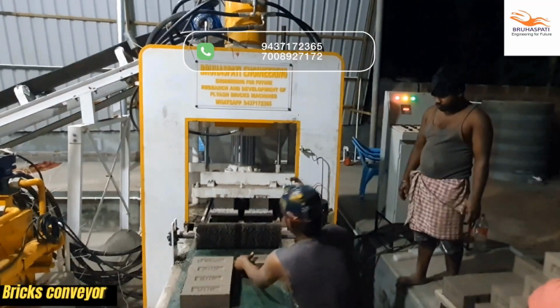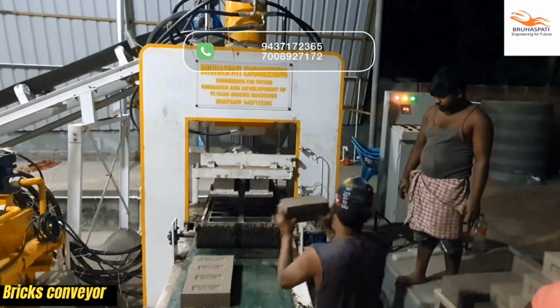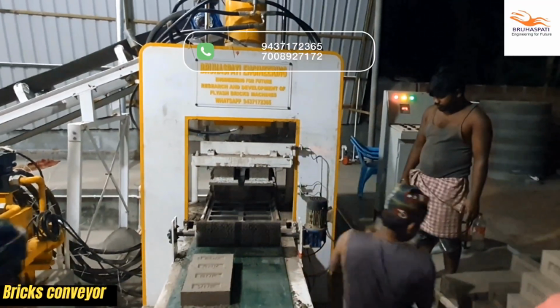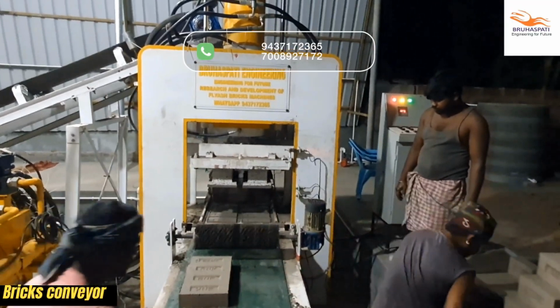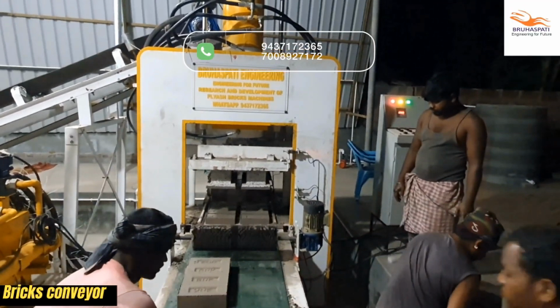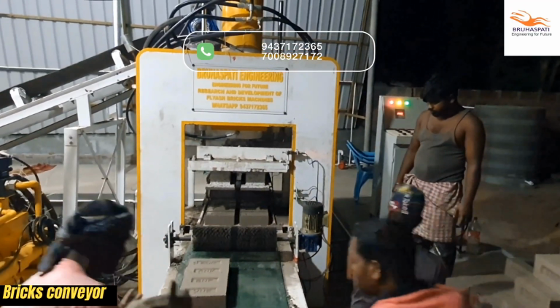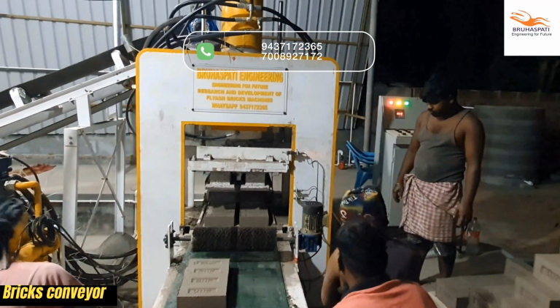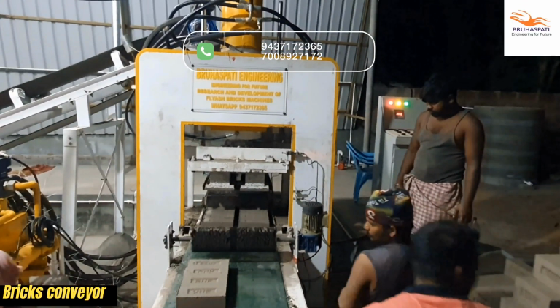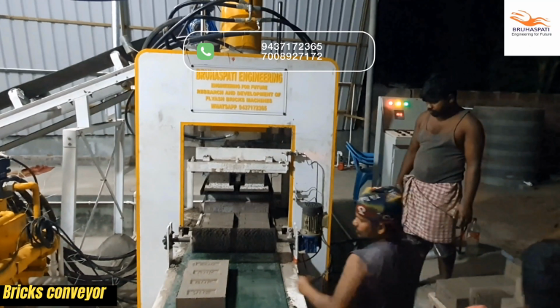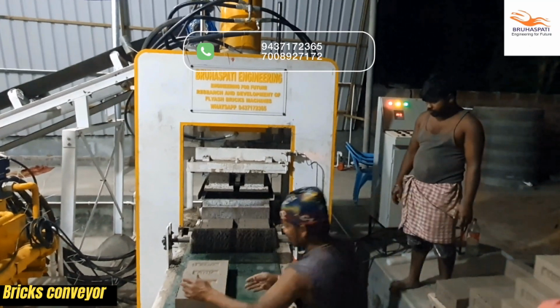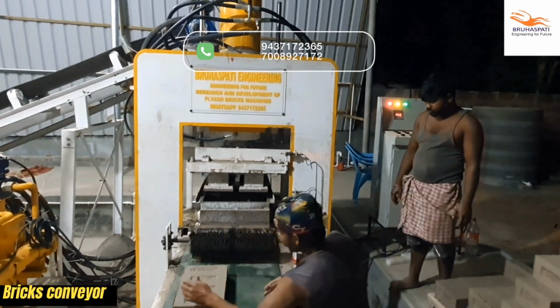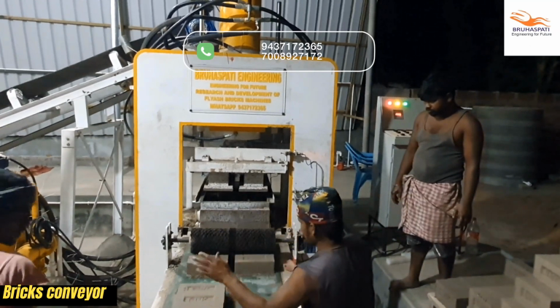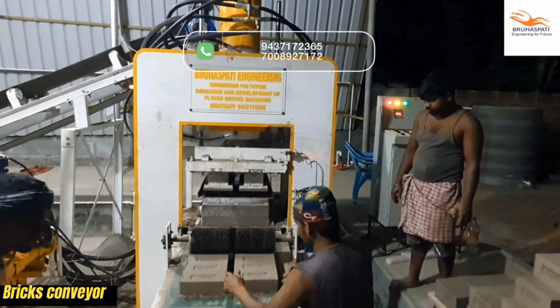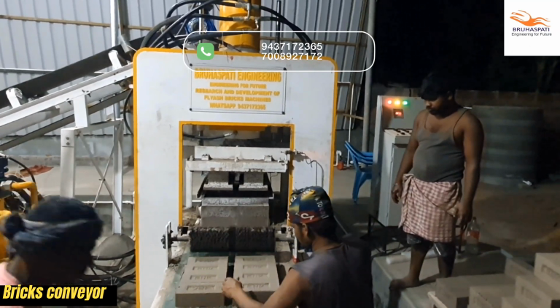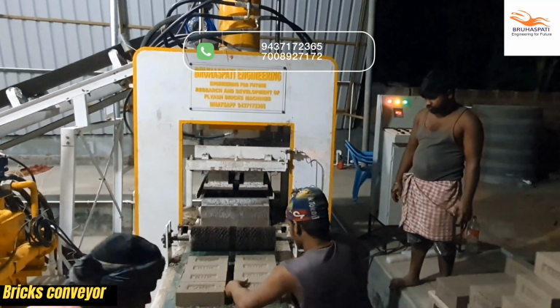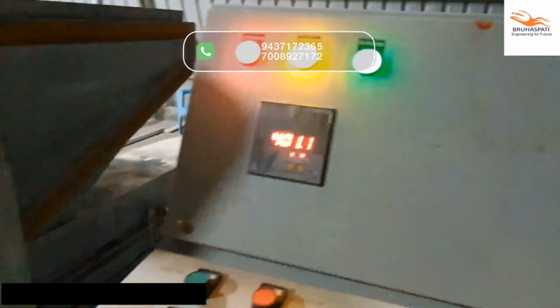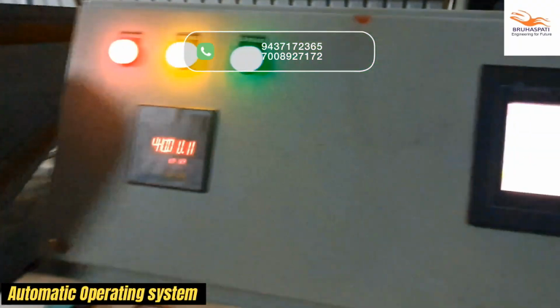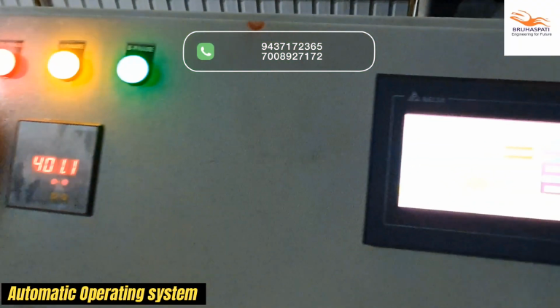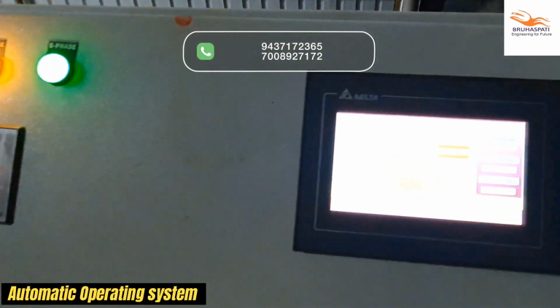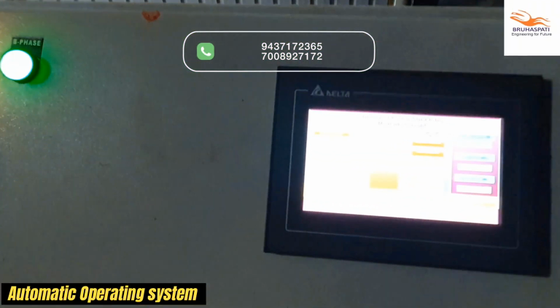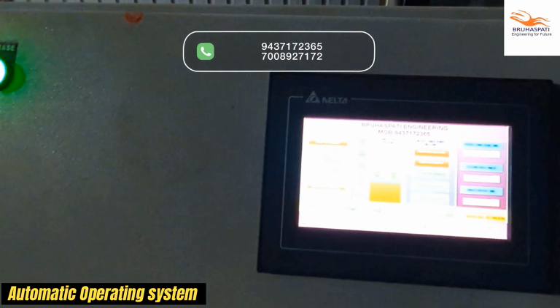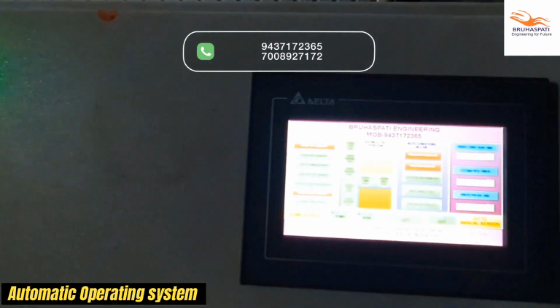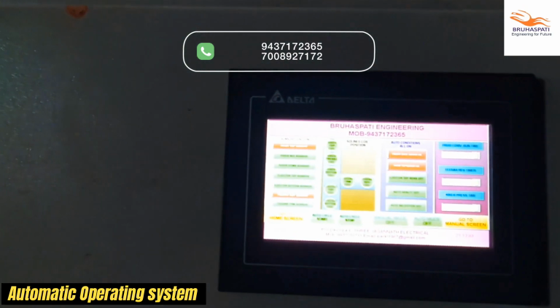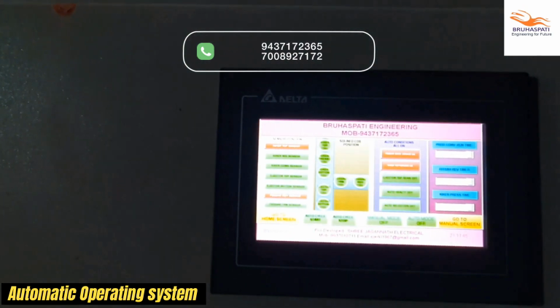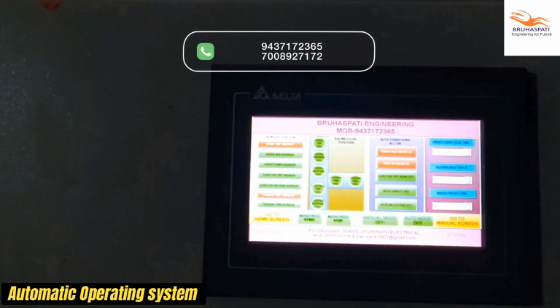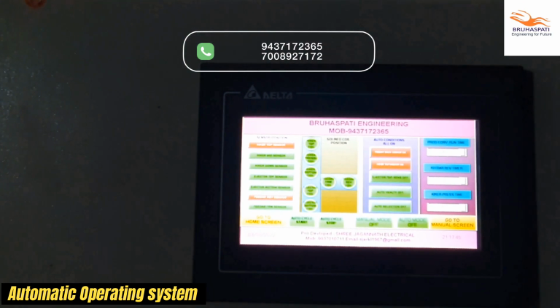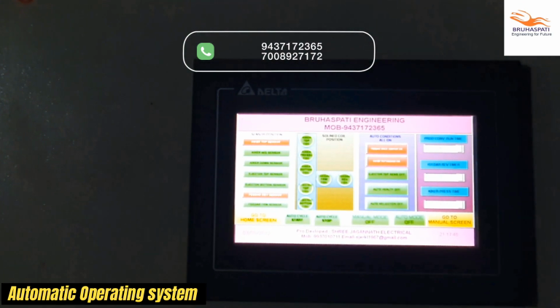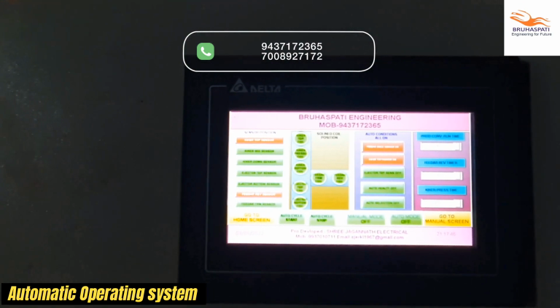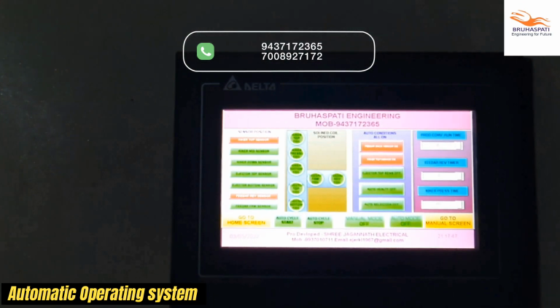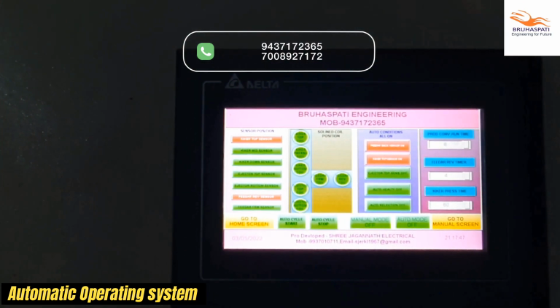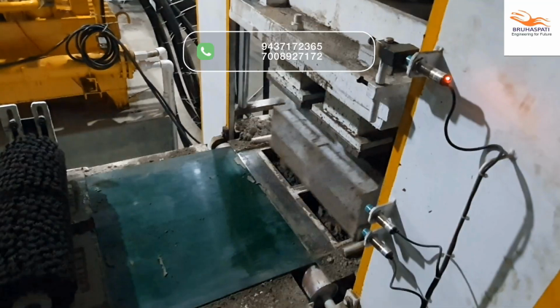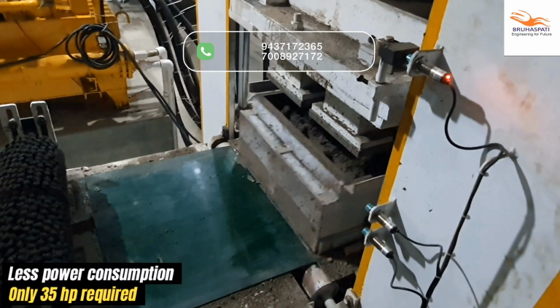Bricks glide smoothly from the conveyor, ready for stacking. Because our machine is fully automatic, minimal labor is required, and operational costs are reduced.